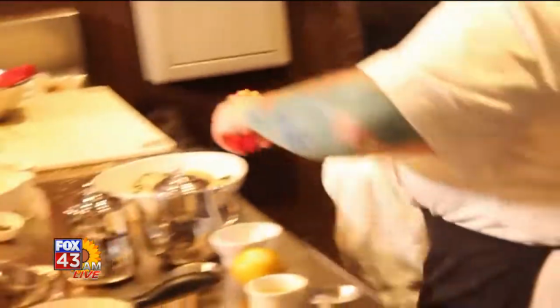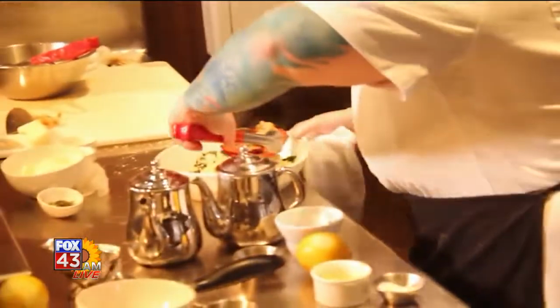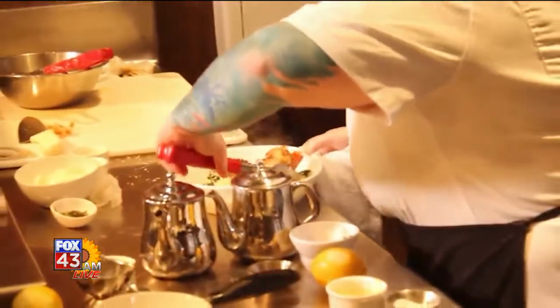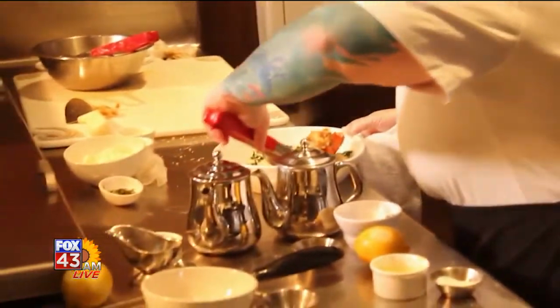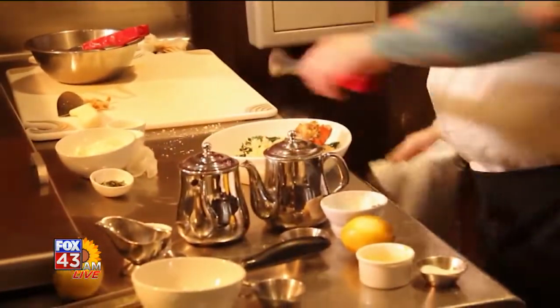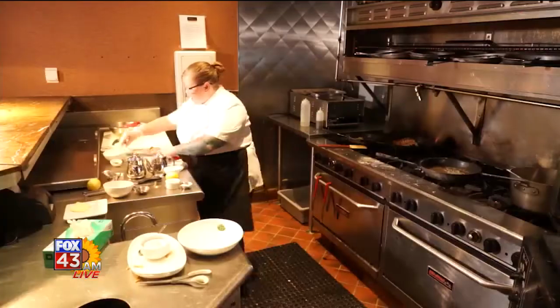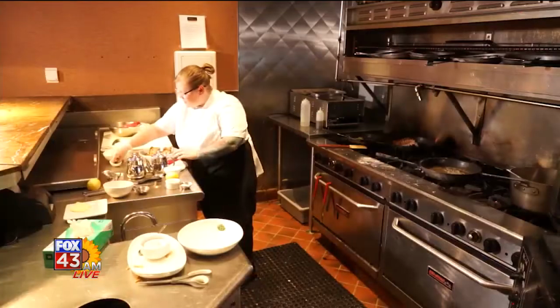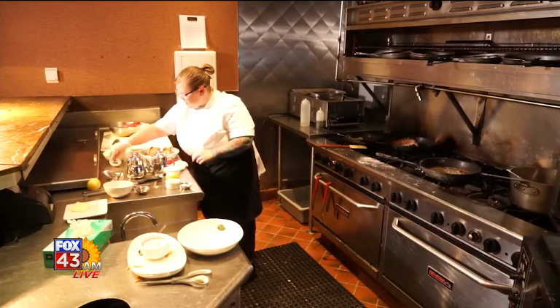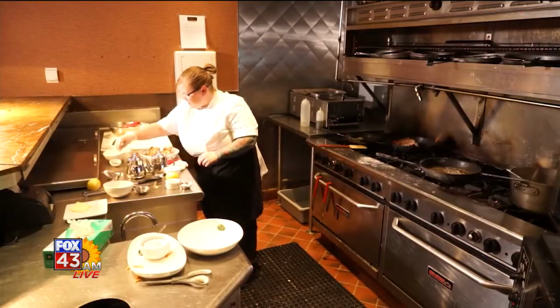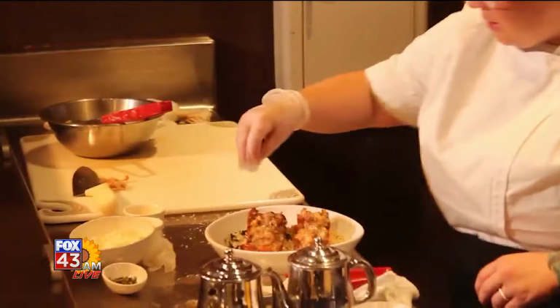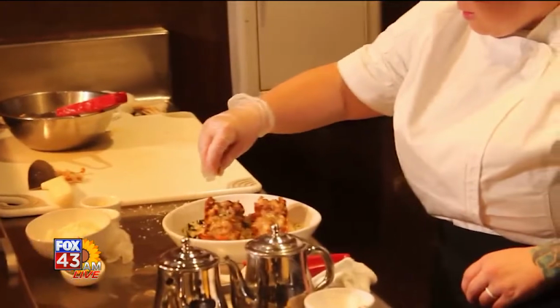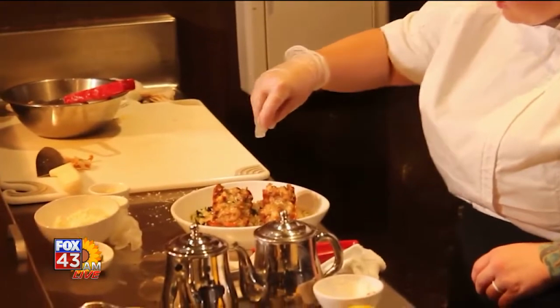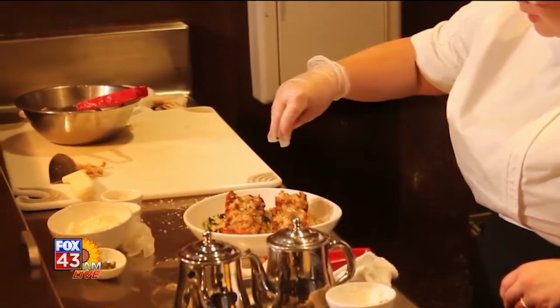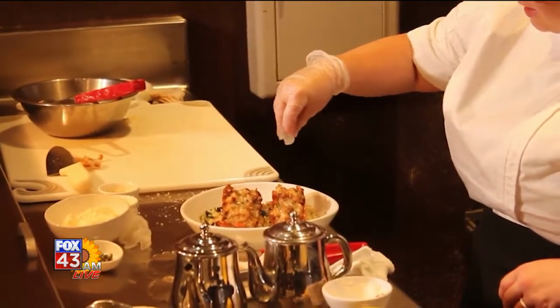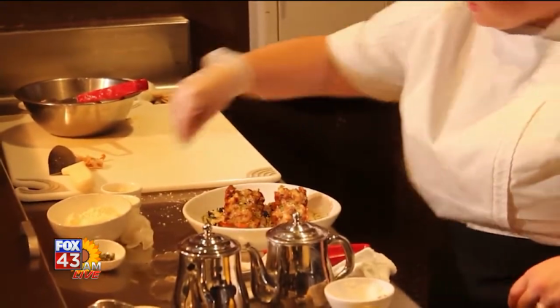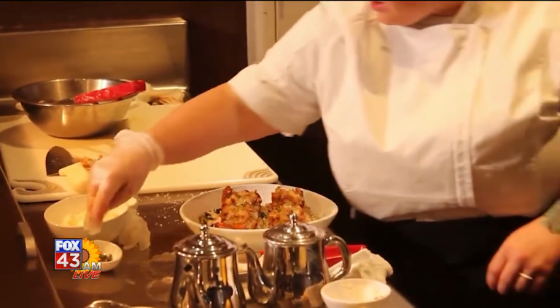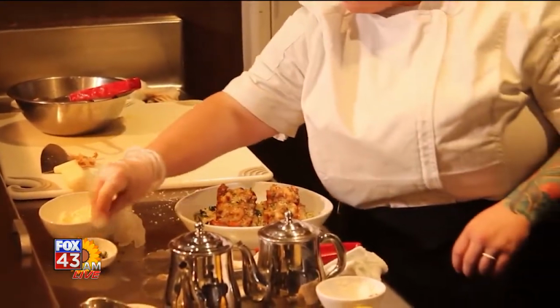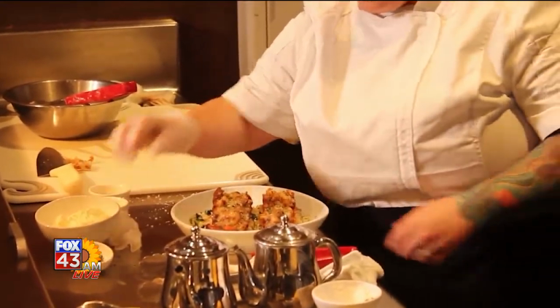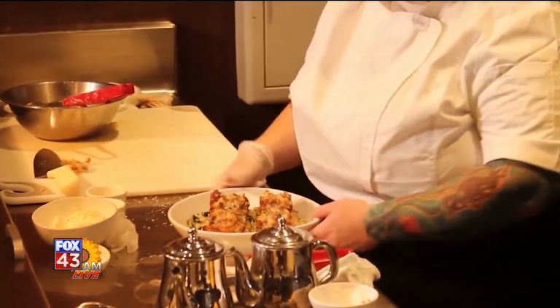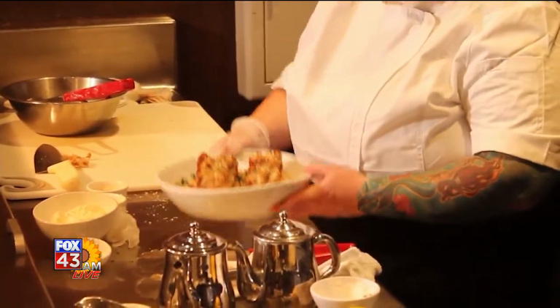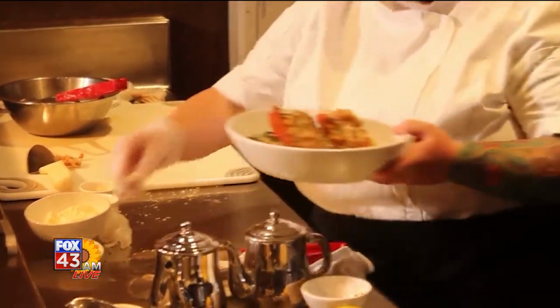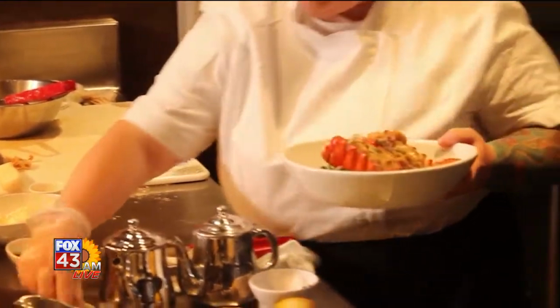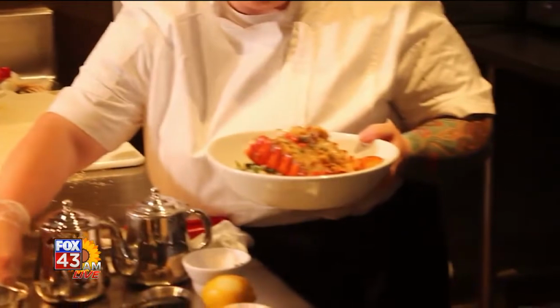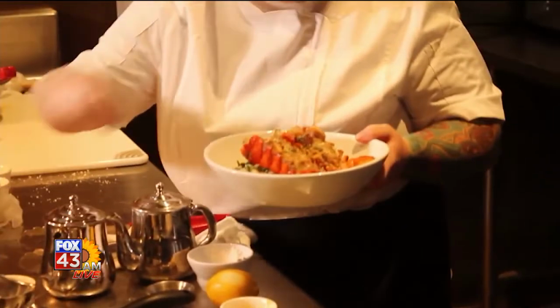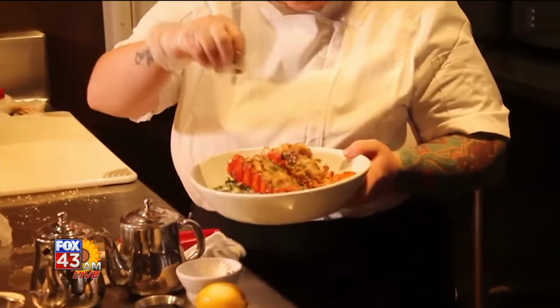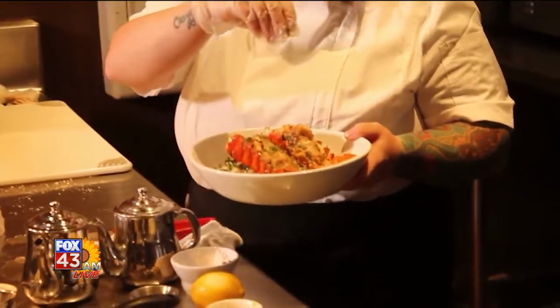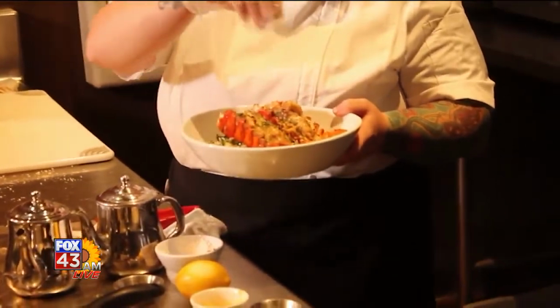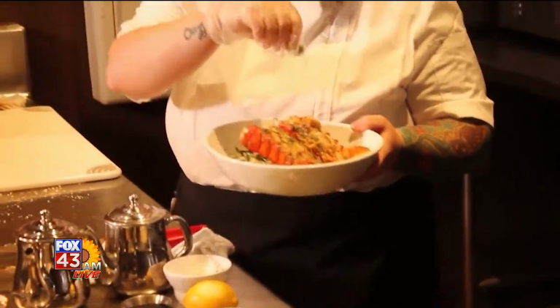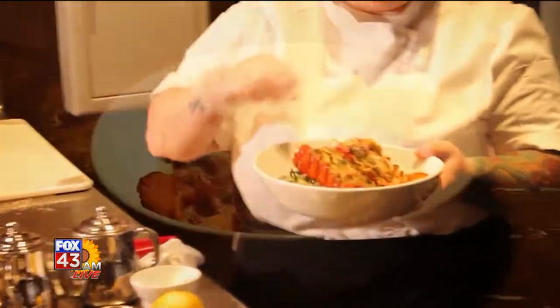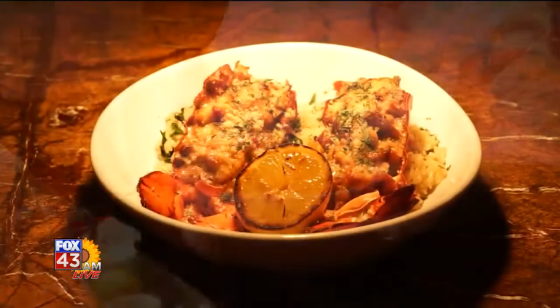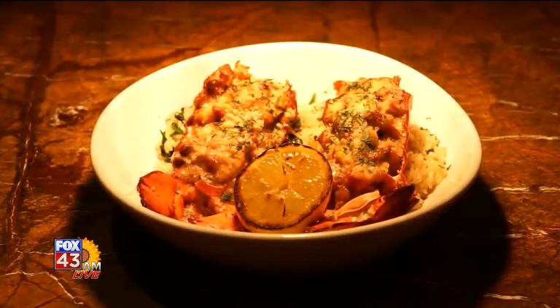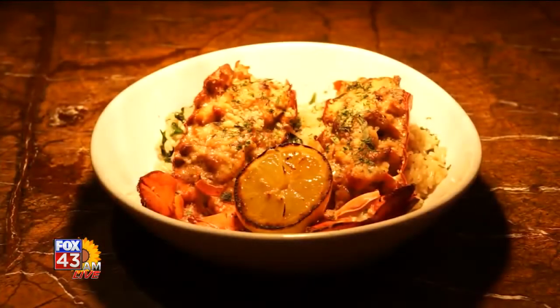Got our lobster thermidor out. We're going to add a little bit of tarragon. If you like lobster, tarragon goes great in it. A little bit of parsley. Come and see us.